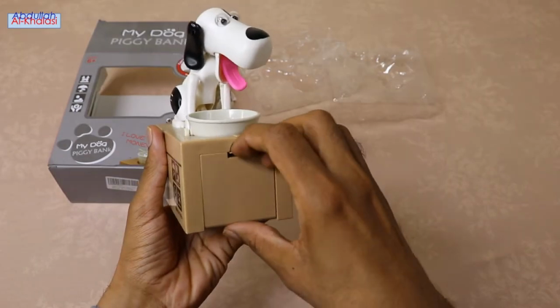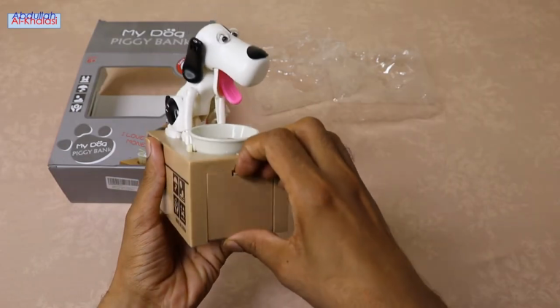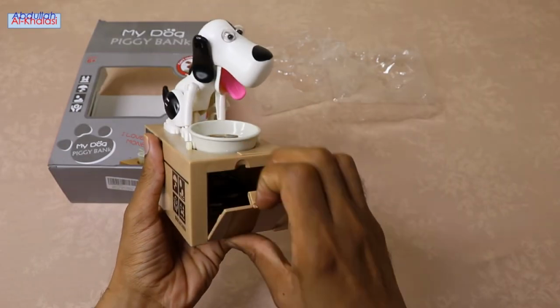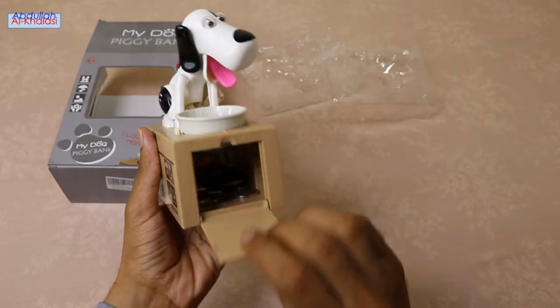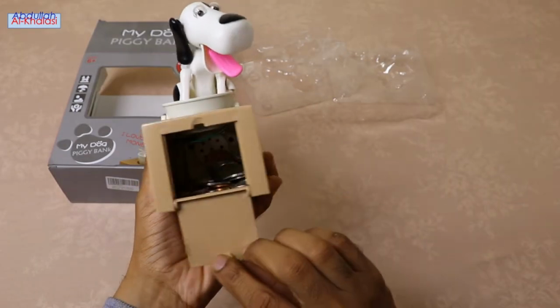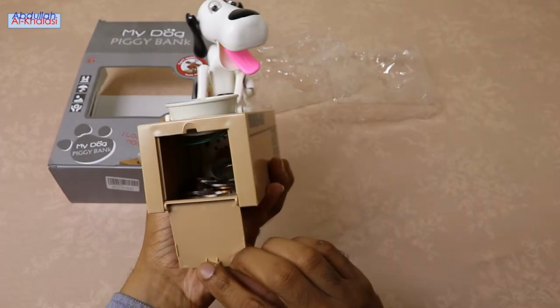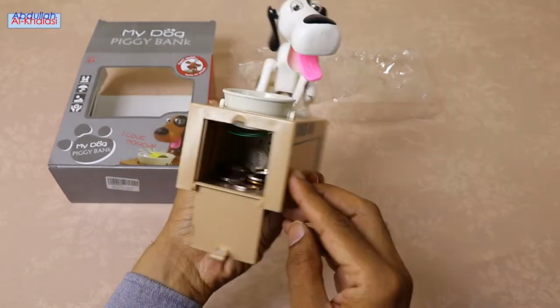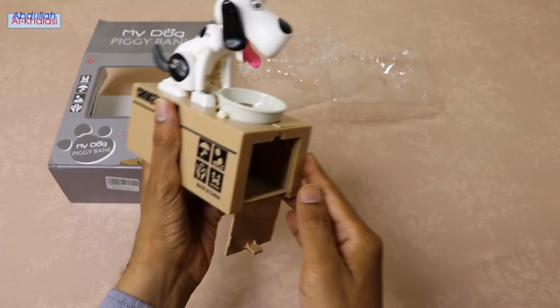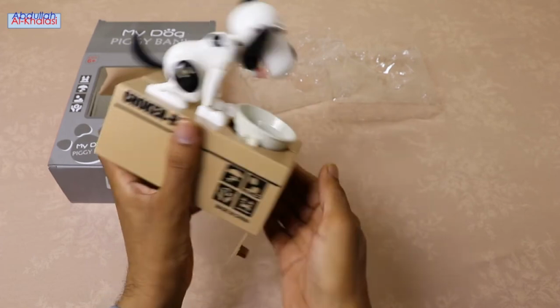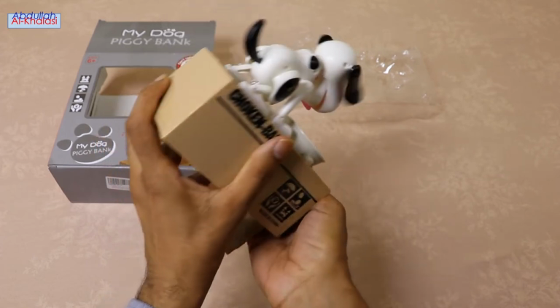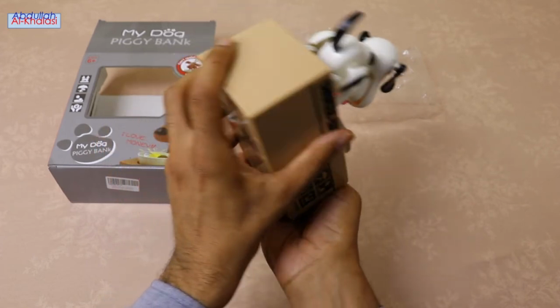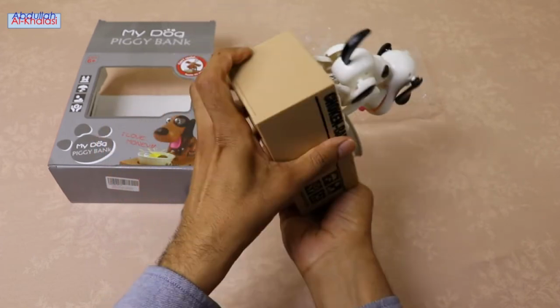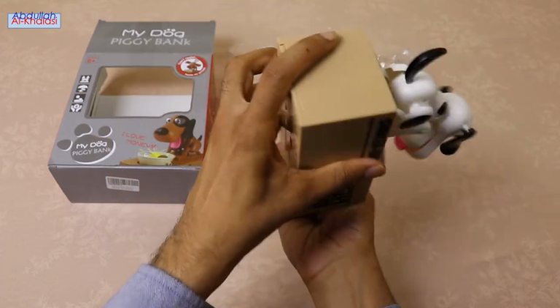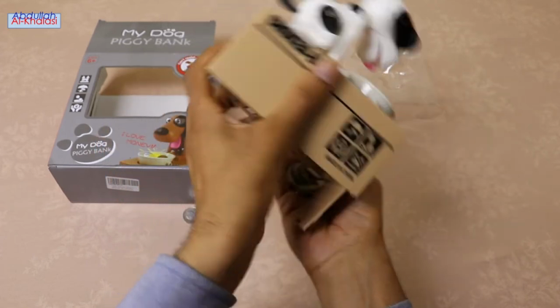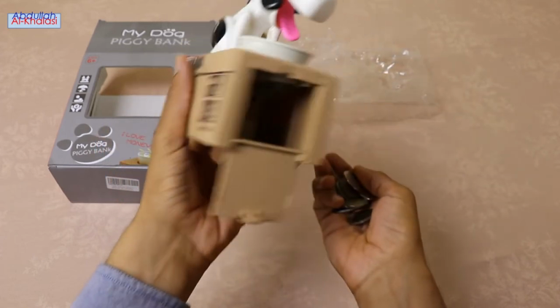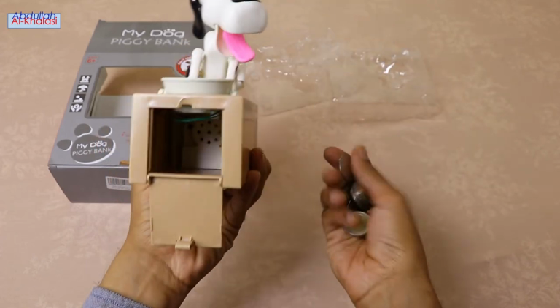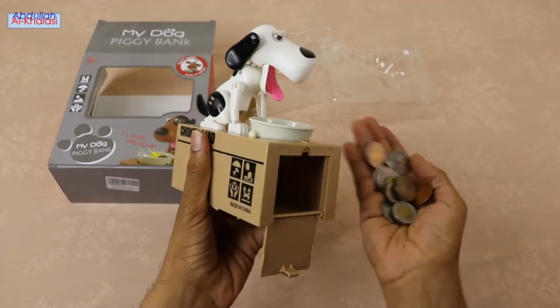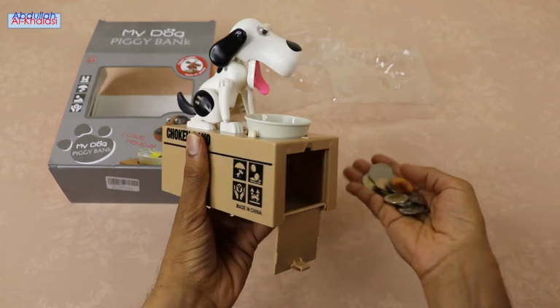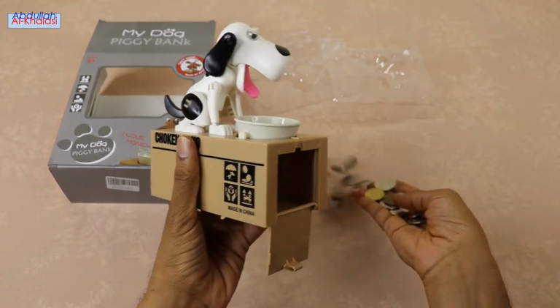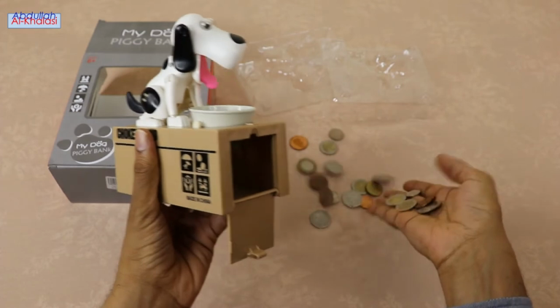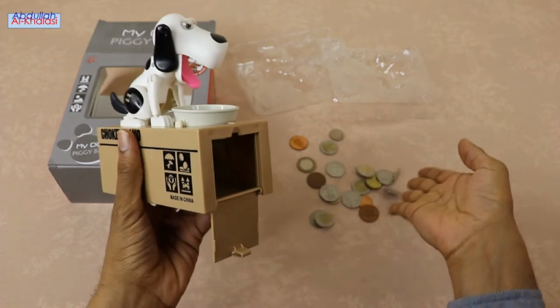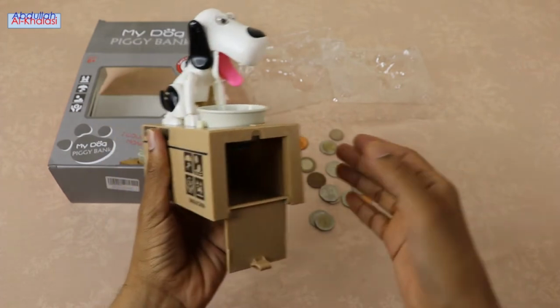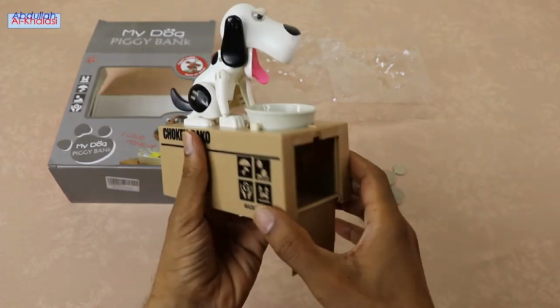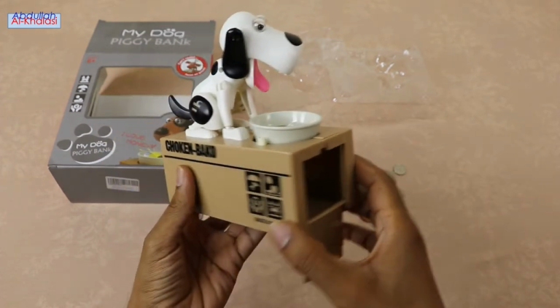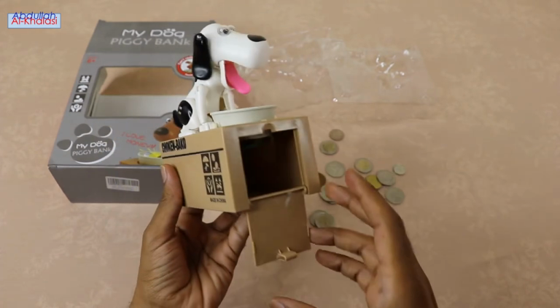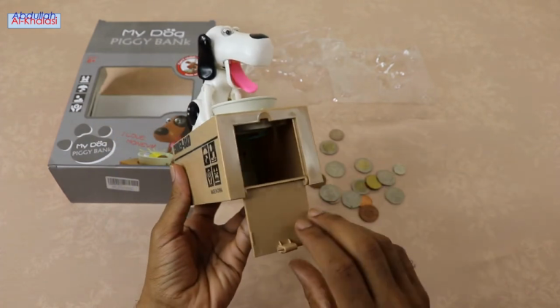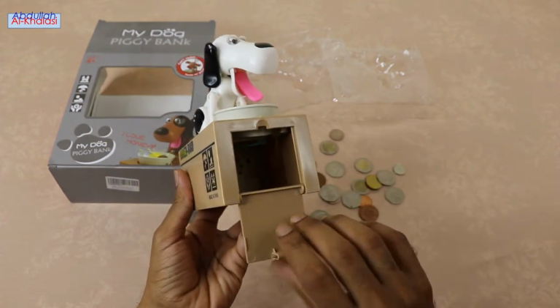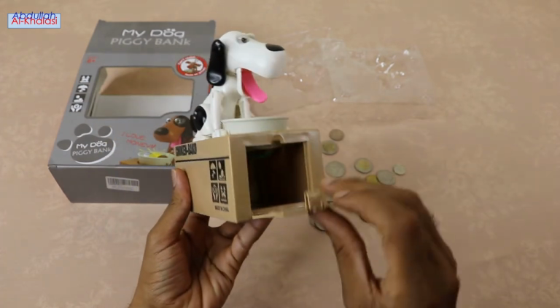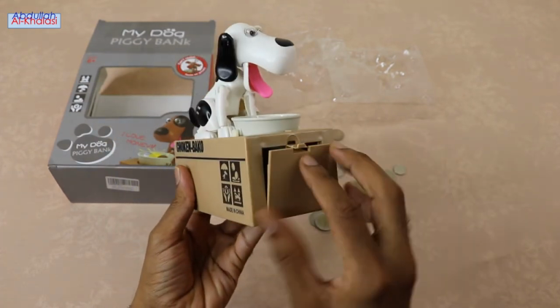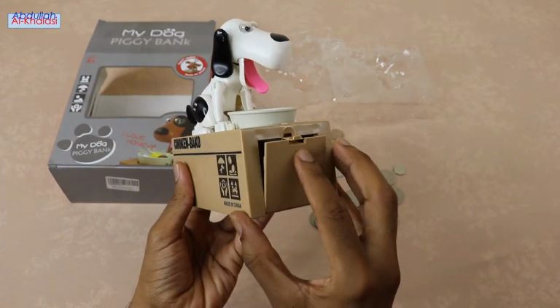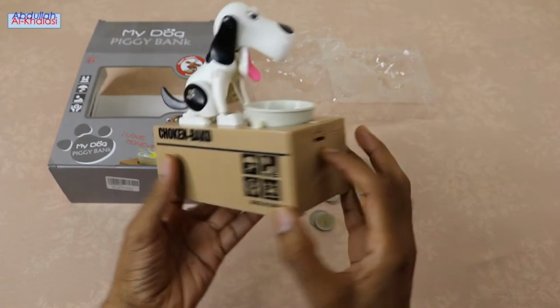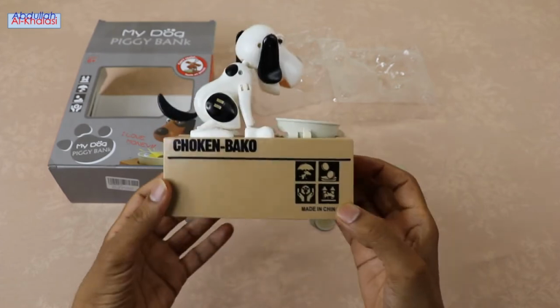As I mentioned earlier in this video, all of your coins will be saved in this tiny compartment box below the dog. Here you can find all the money you have saved up. If you need your coins at any moment, you can access them by opening this tiny compartment box.